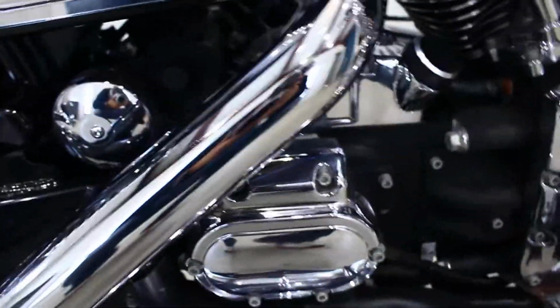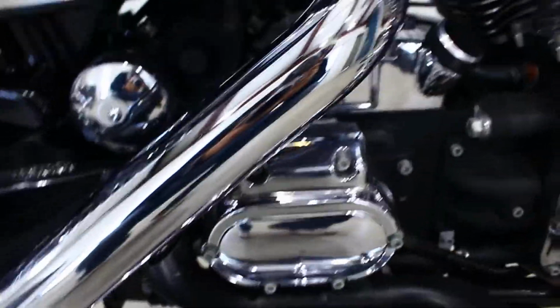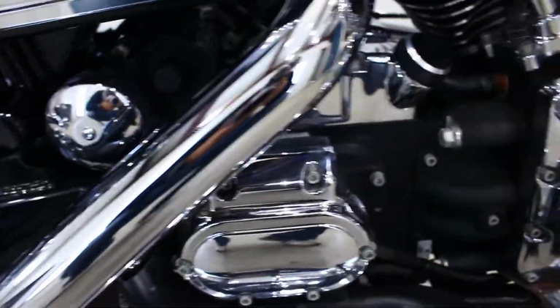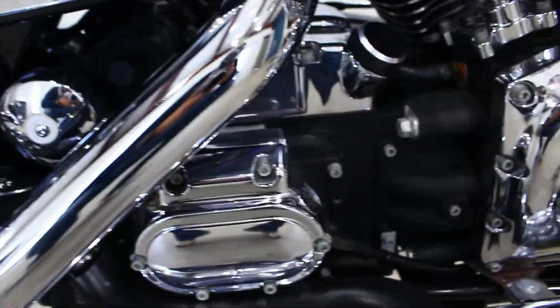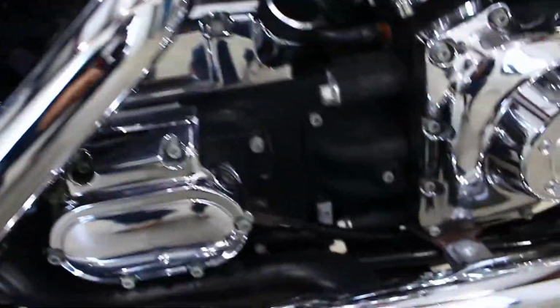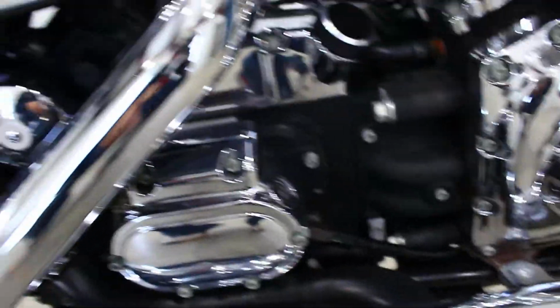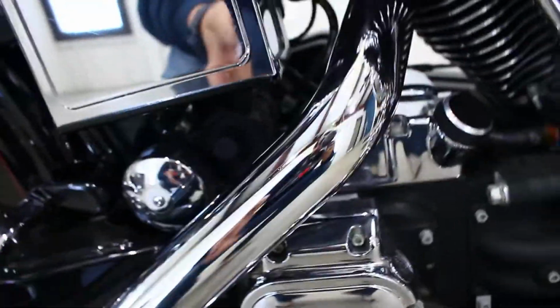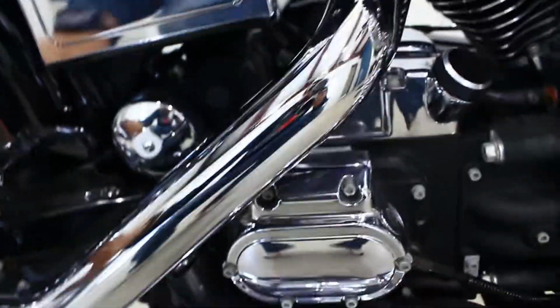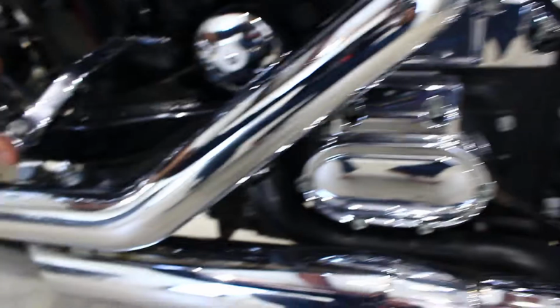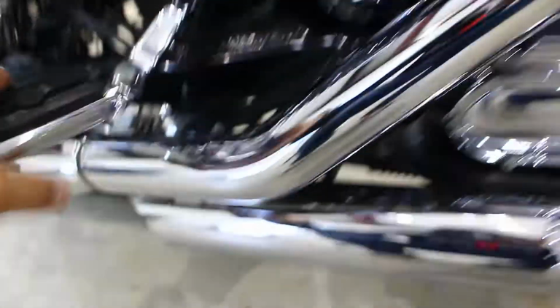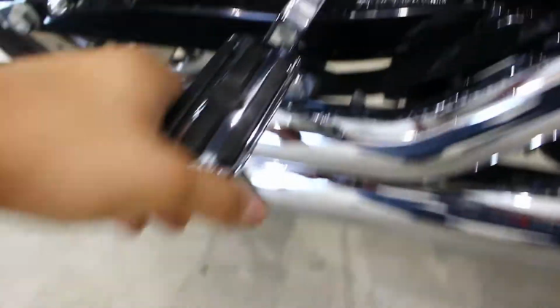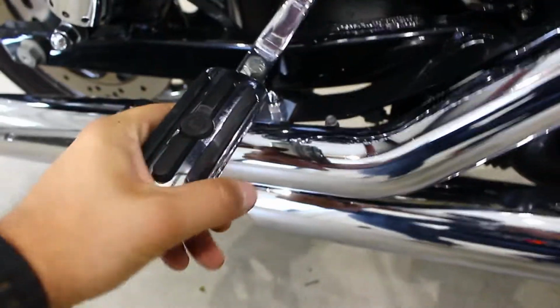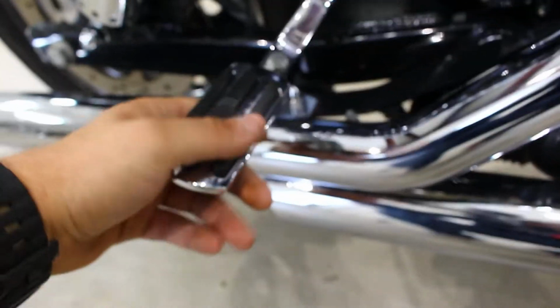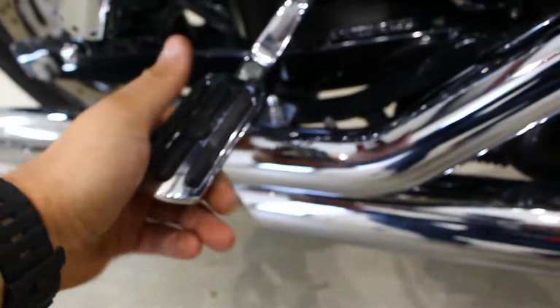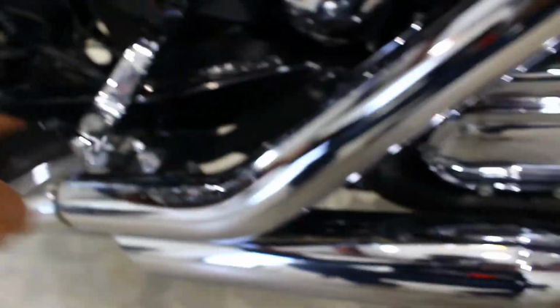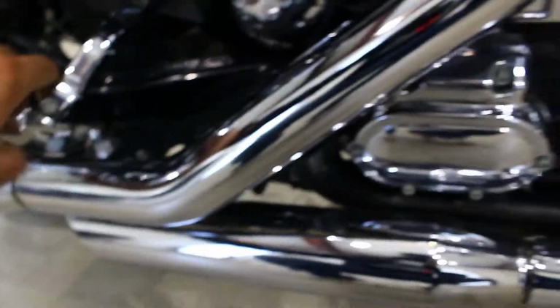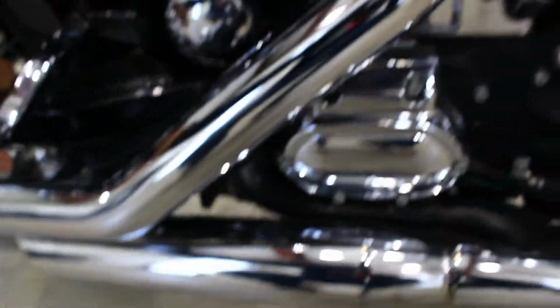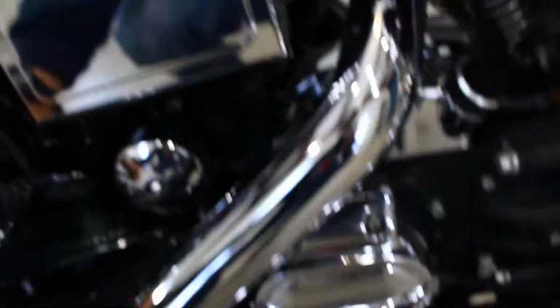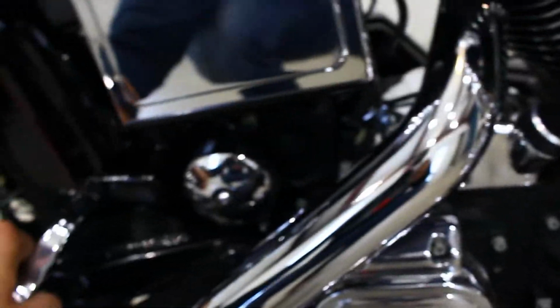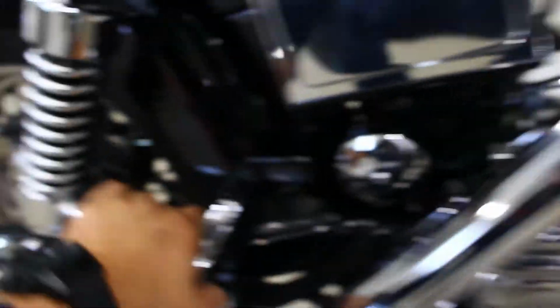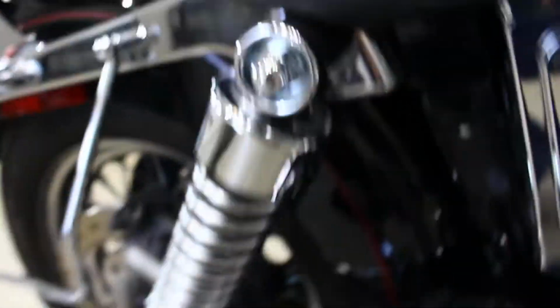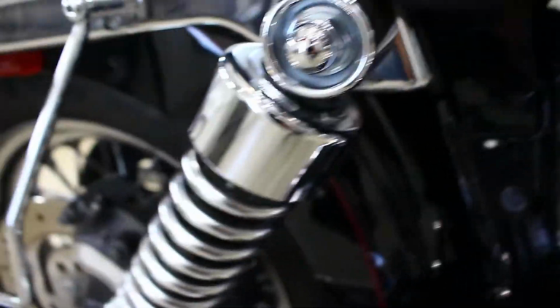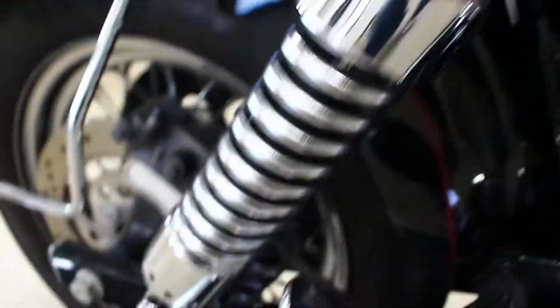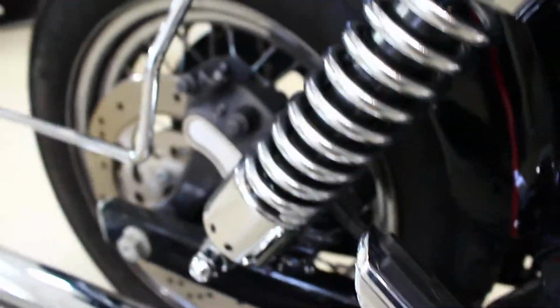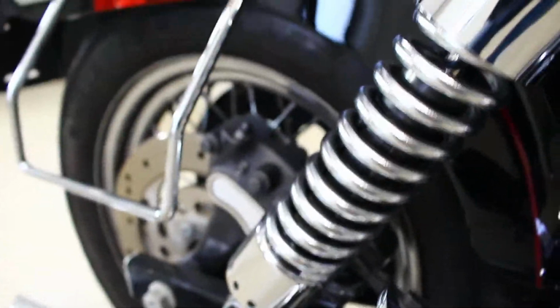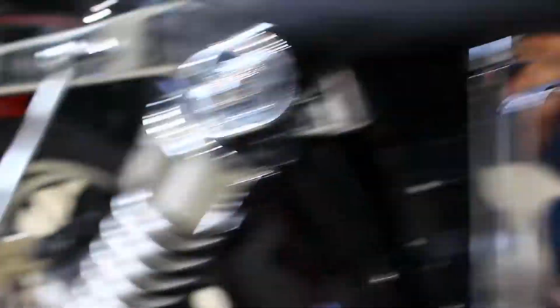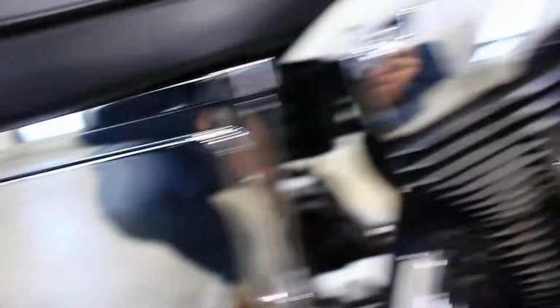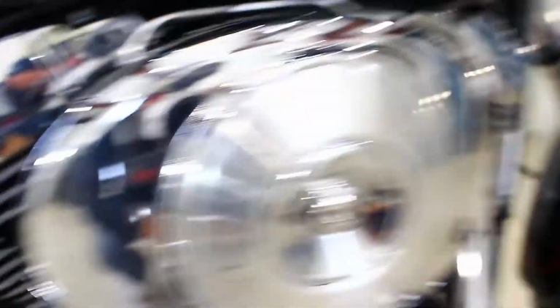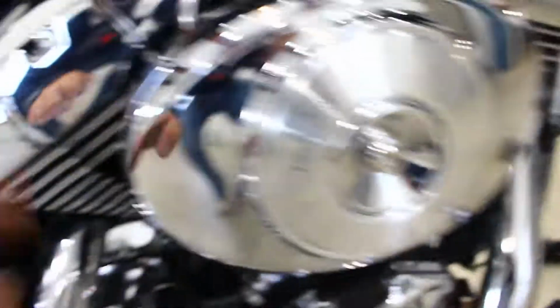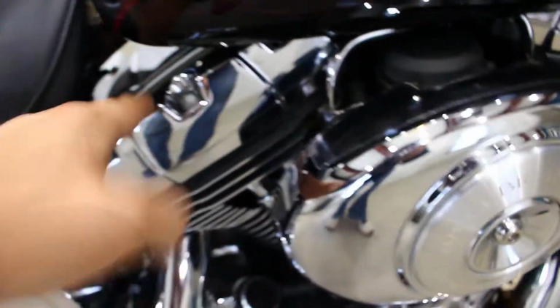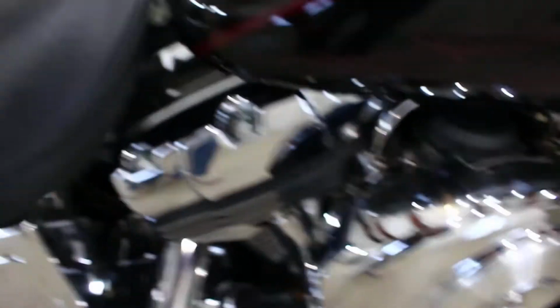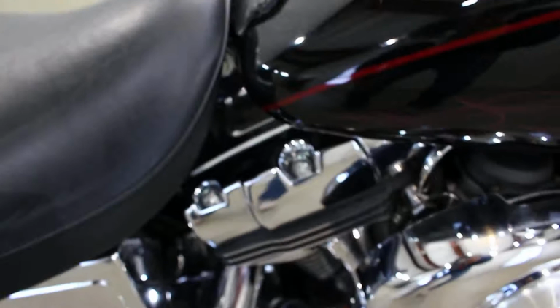All the chrome looks really good. I don't really see any pitting in the chrome or anything like that. All the pegs are upgraded, which is really nice. The shocks look great. These chrome heads look amazing.